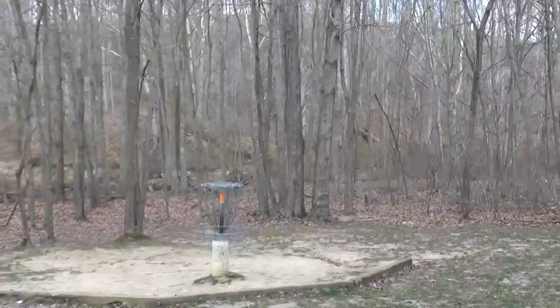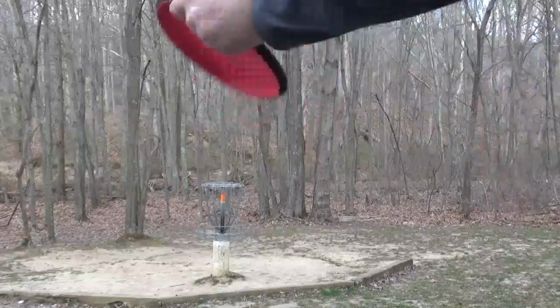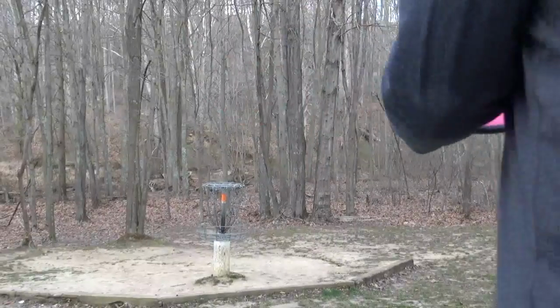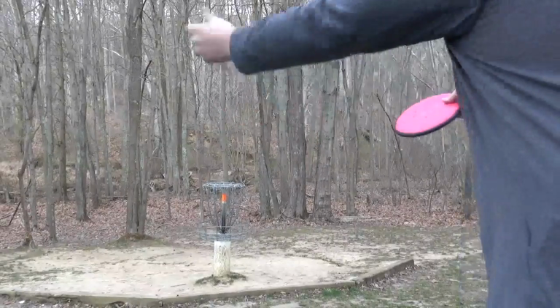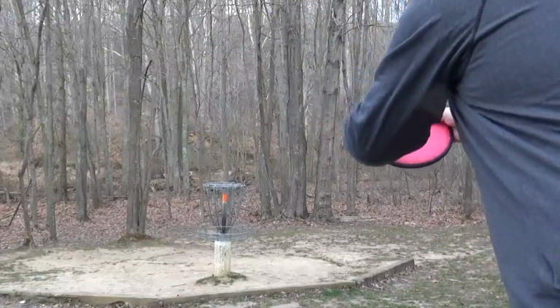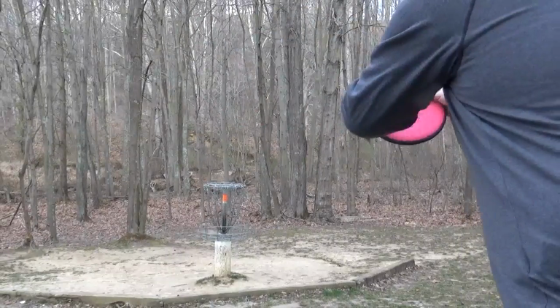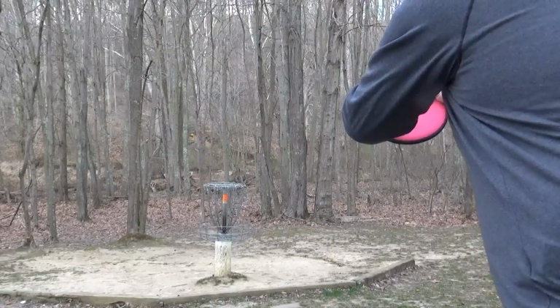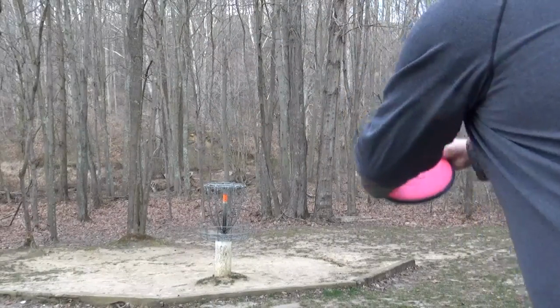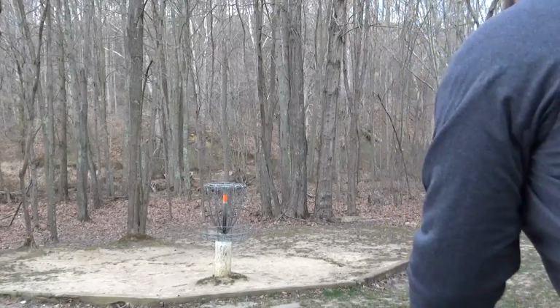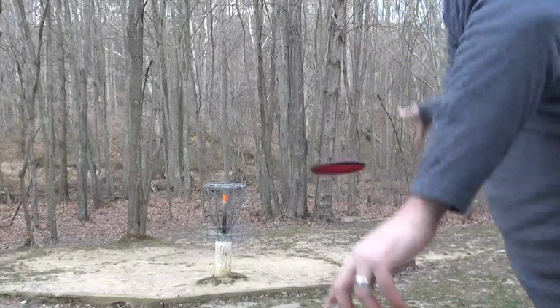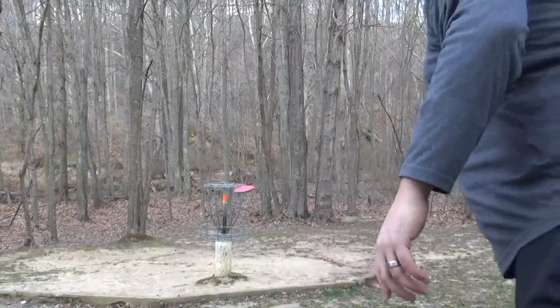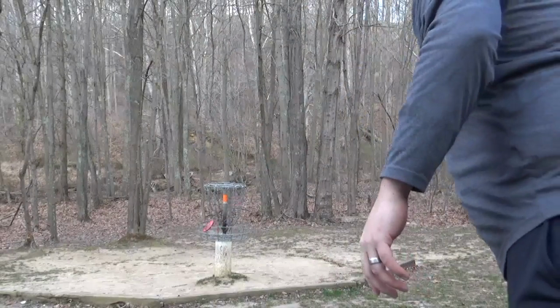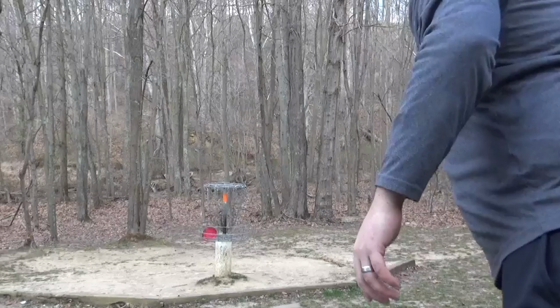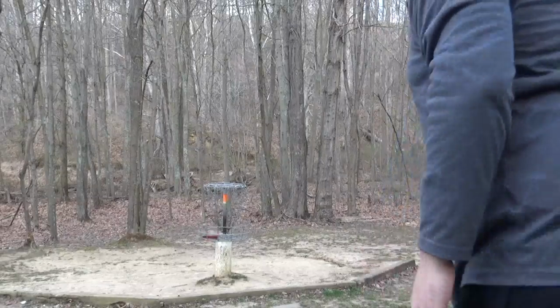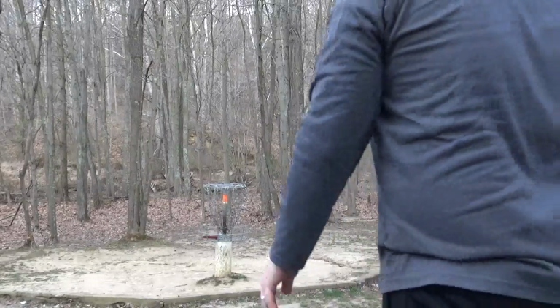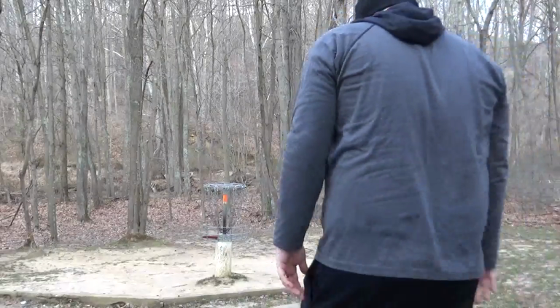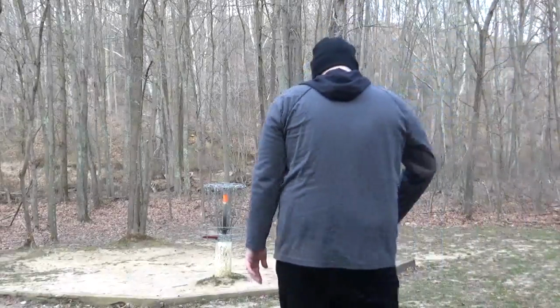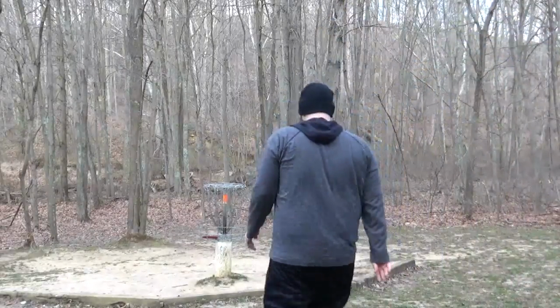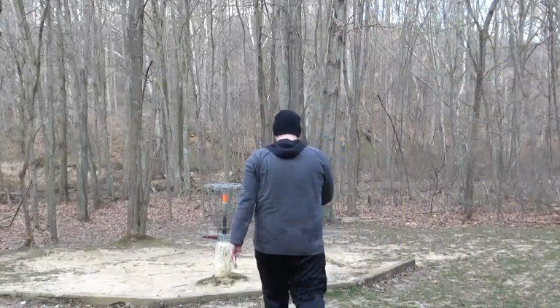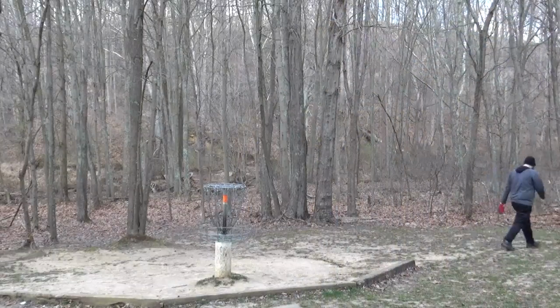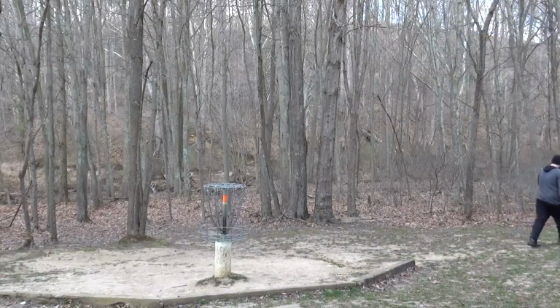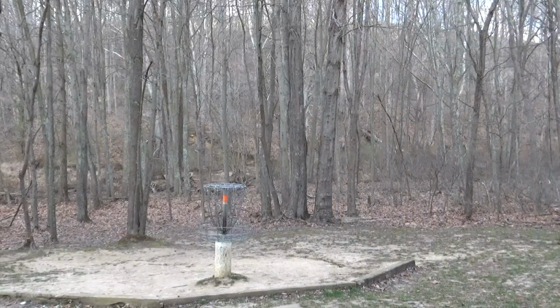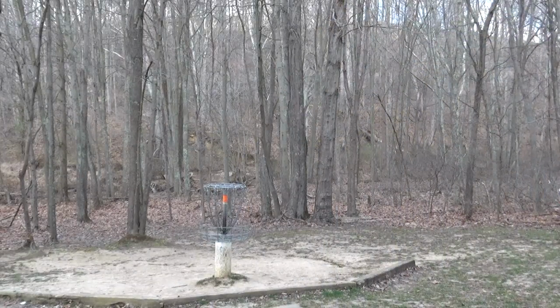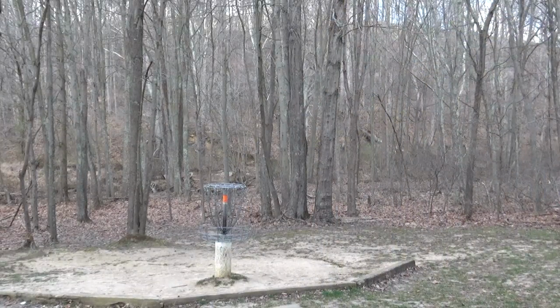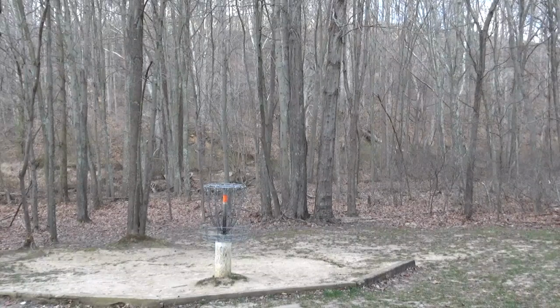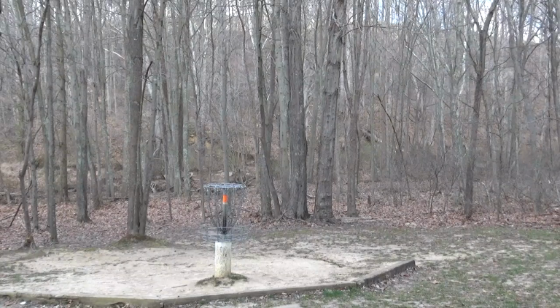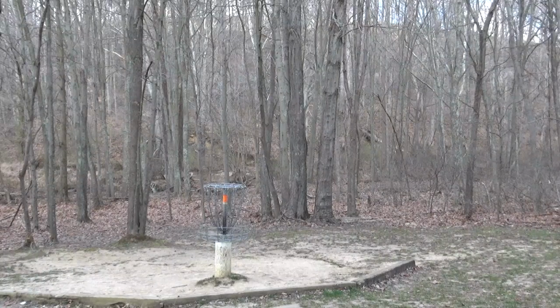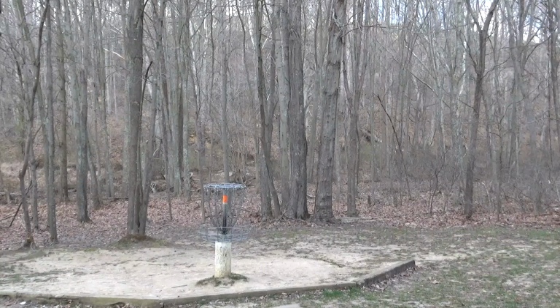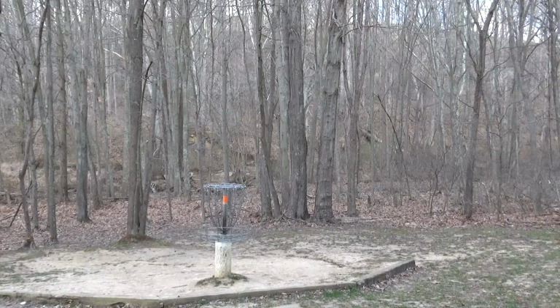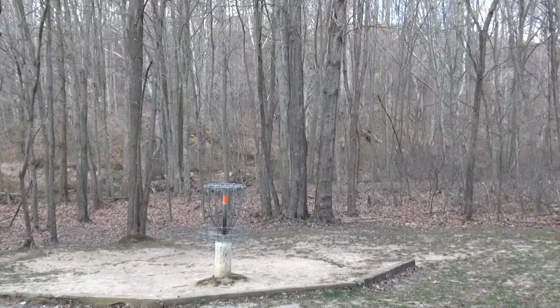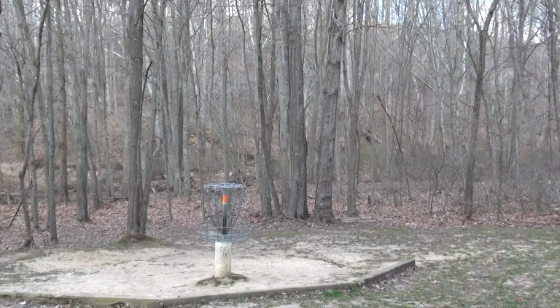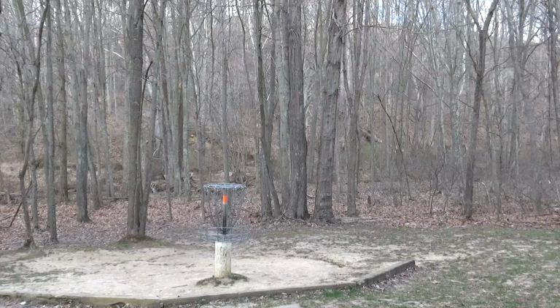Some more putts with this just so you guys can see how it works on a practice basket and how this thing flies. A little low, just snuck that one in there. Some more putts here to show you guys how this Anode flies.